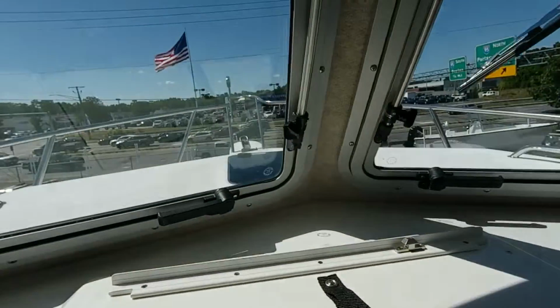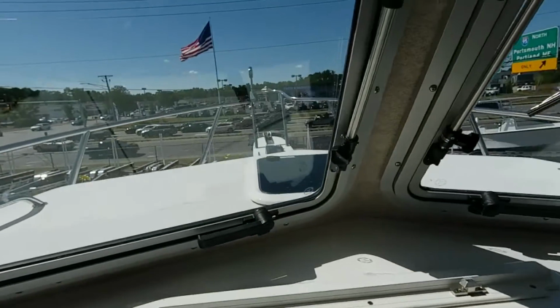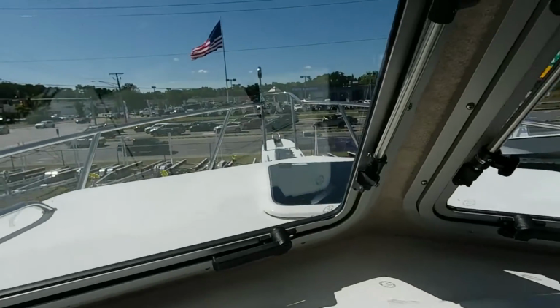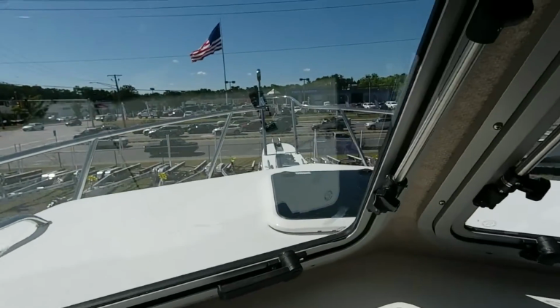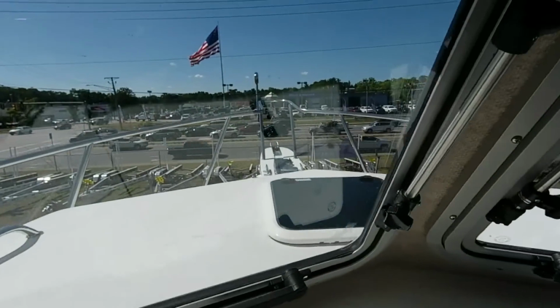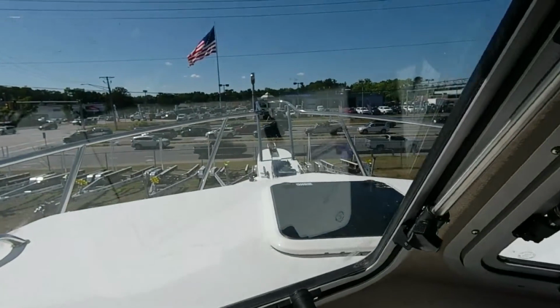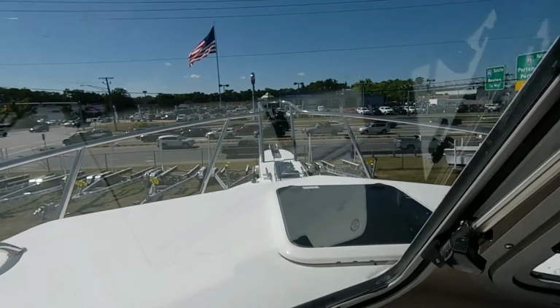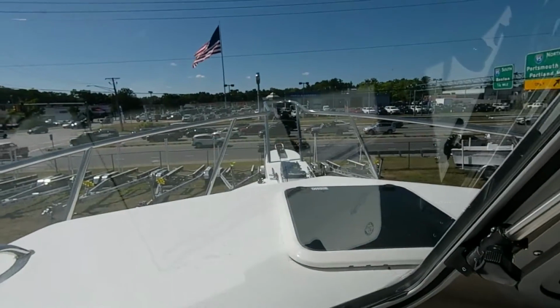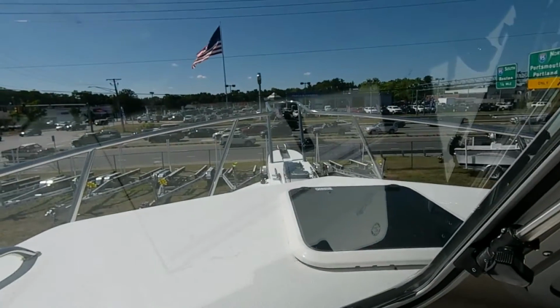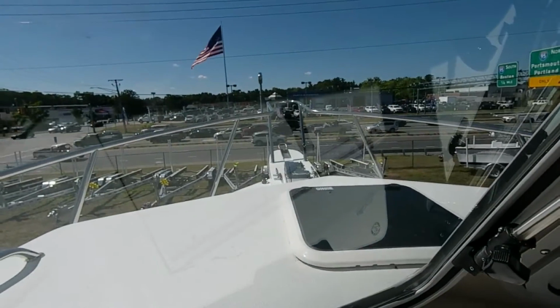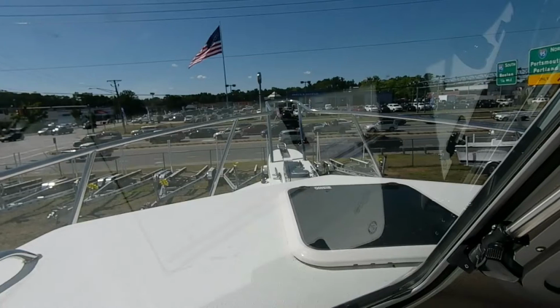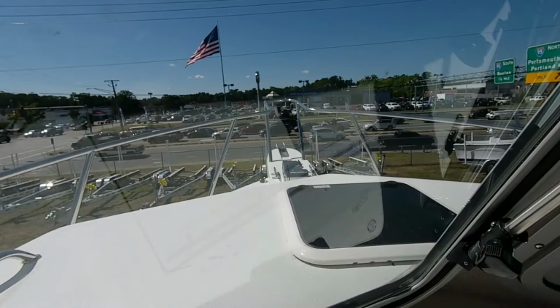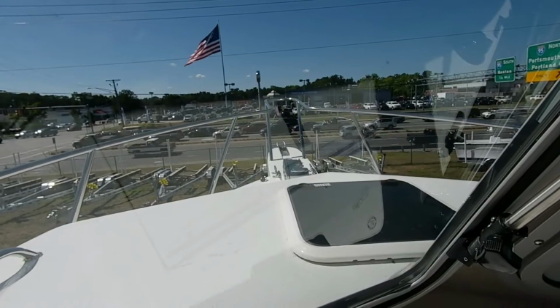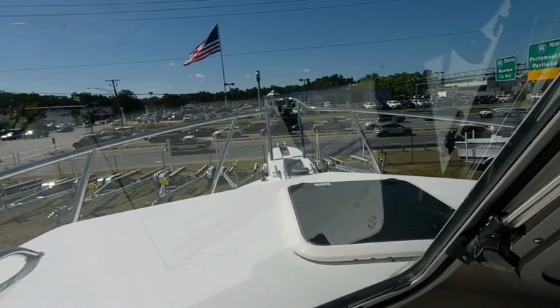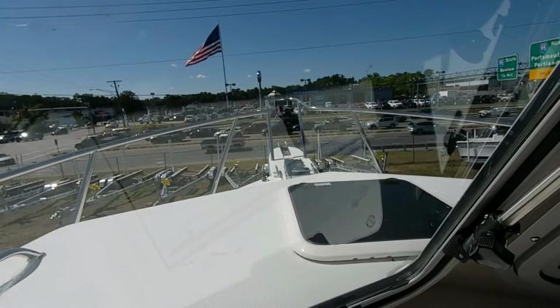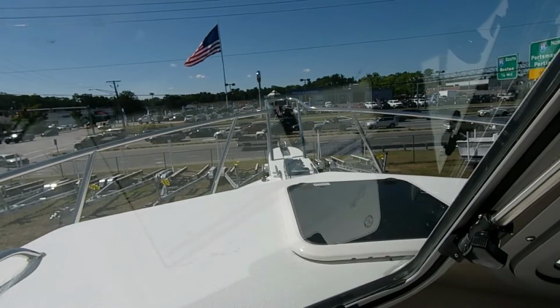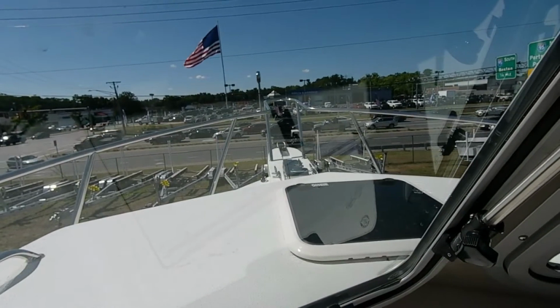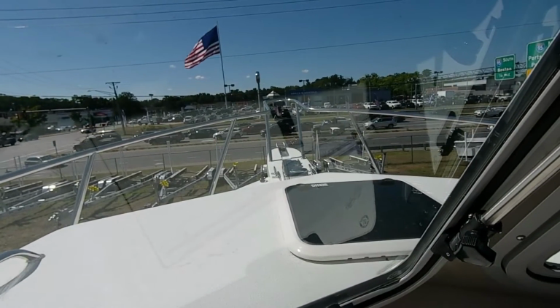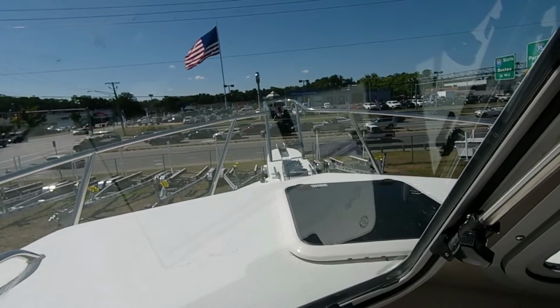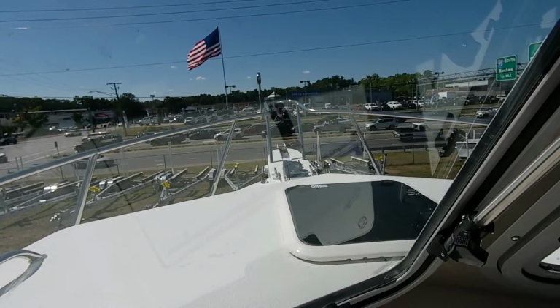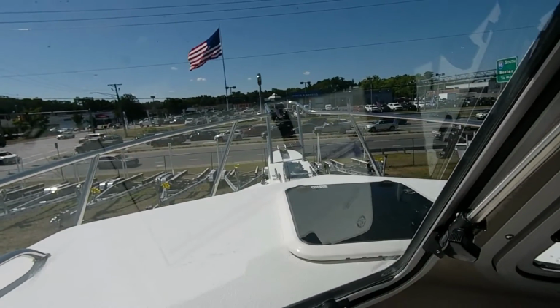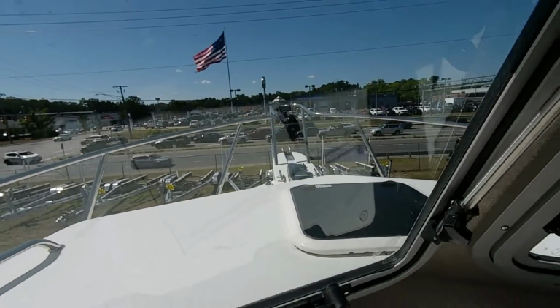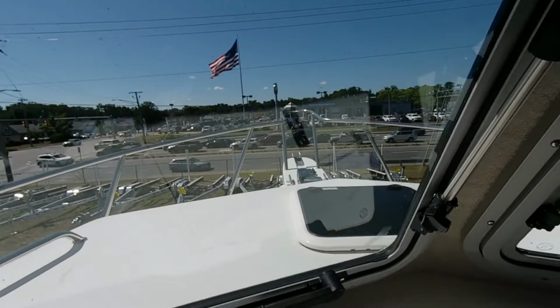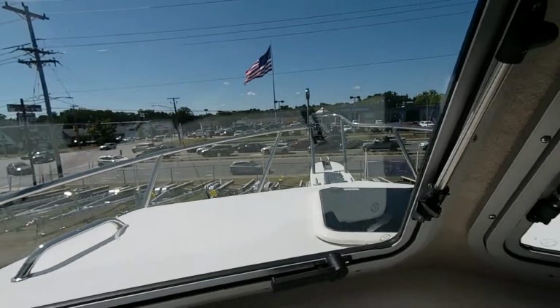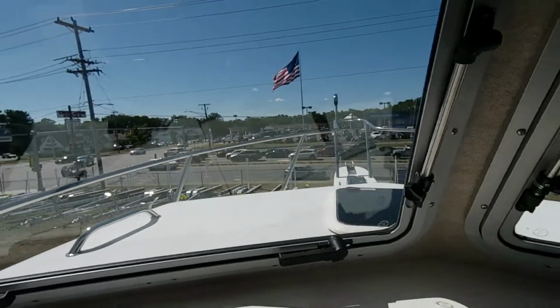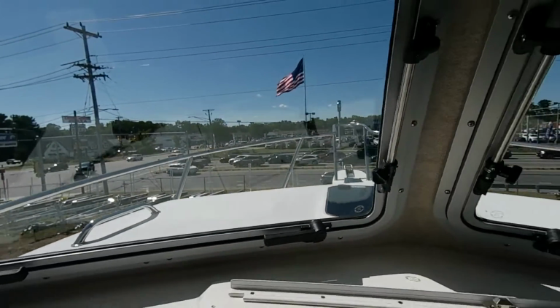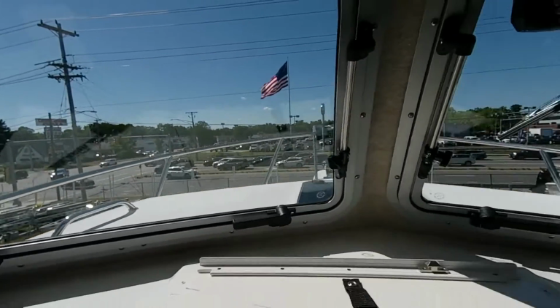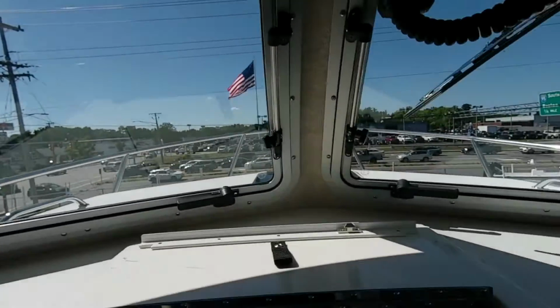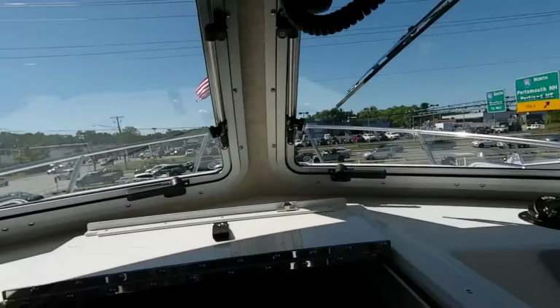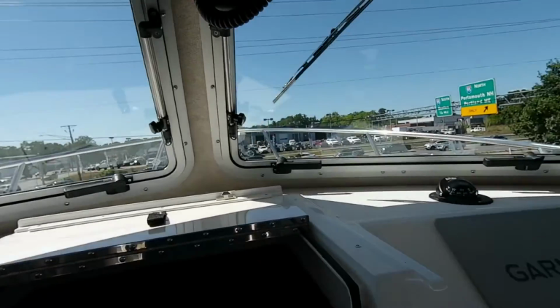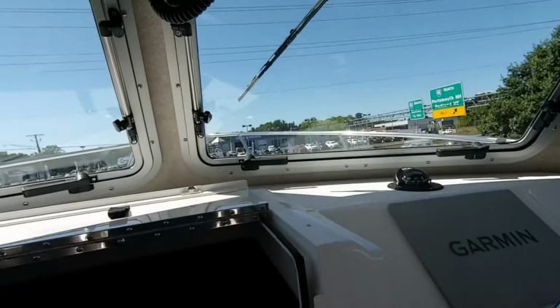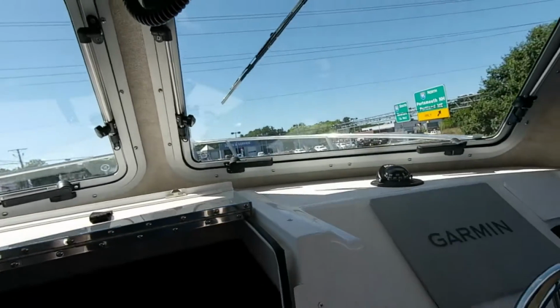And here's a good shot of the inner cabin with the marine toilet. If you're interested in this boat, contact us here at Salisbury at Riverfront Marine.